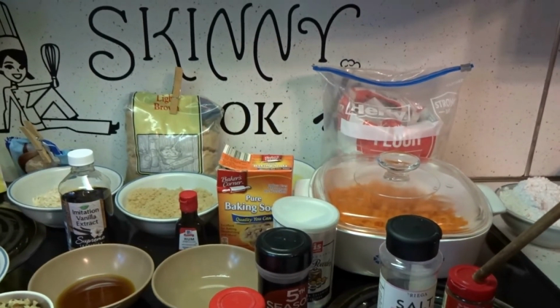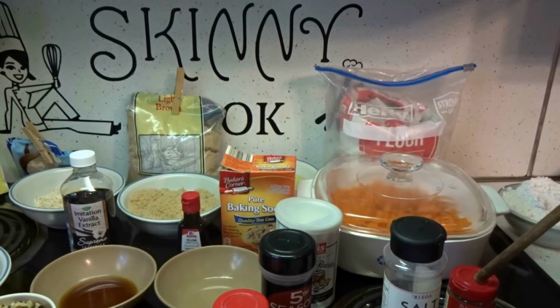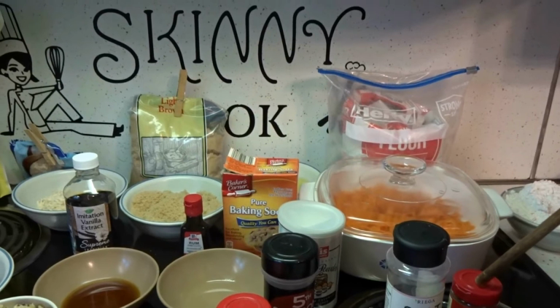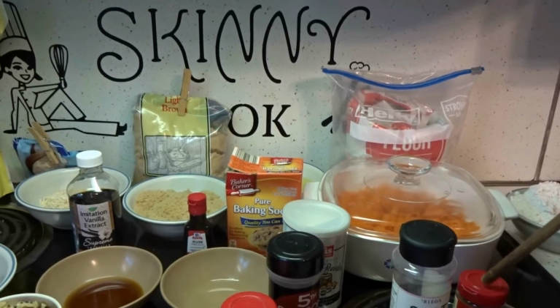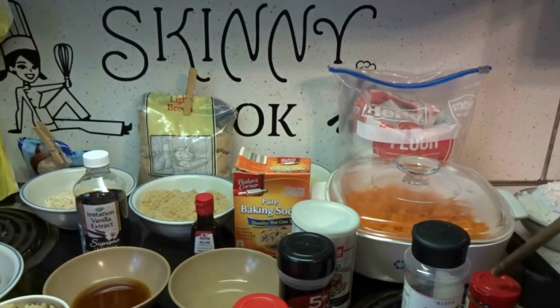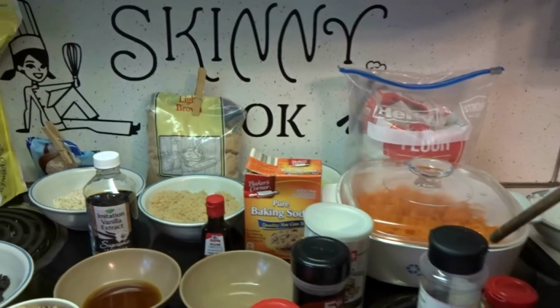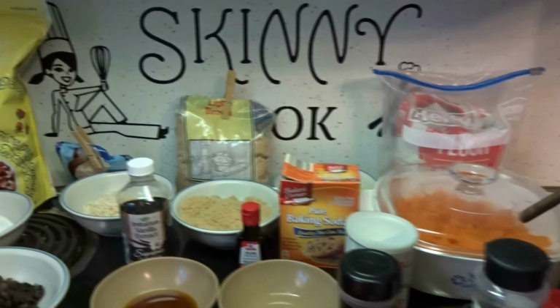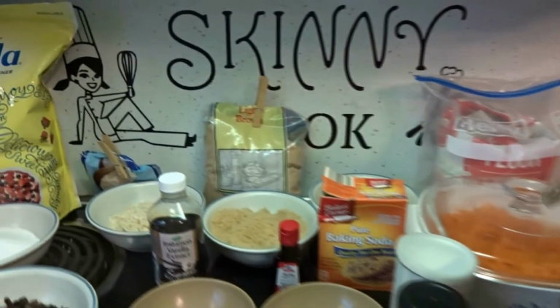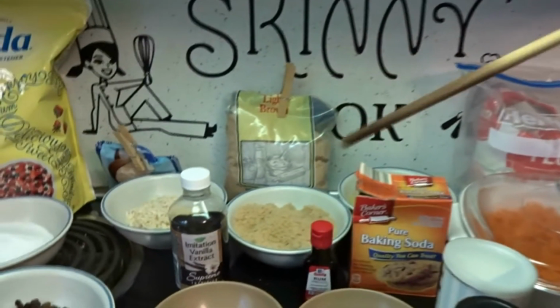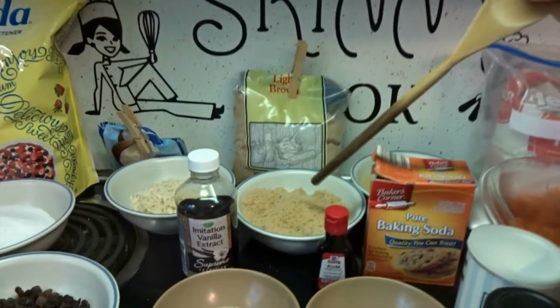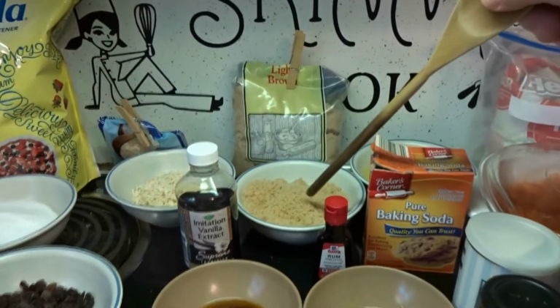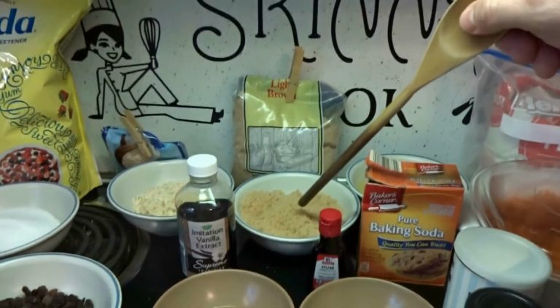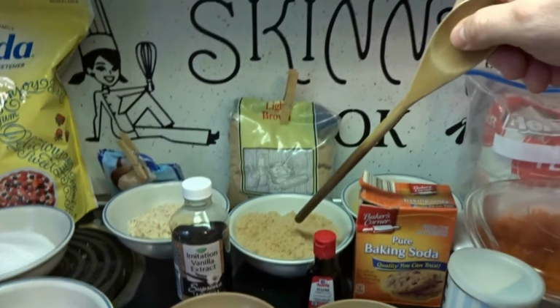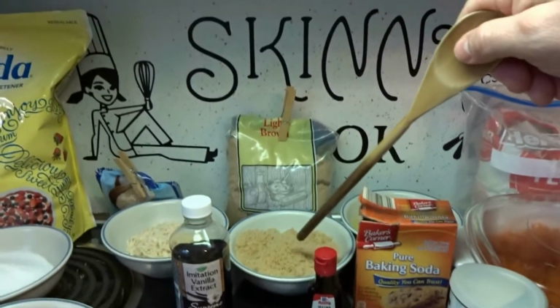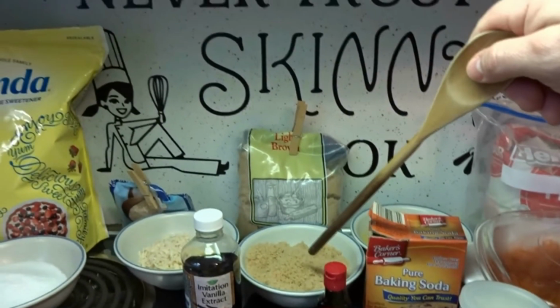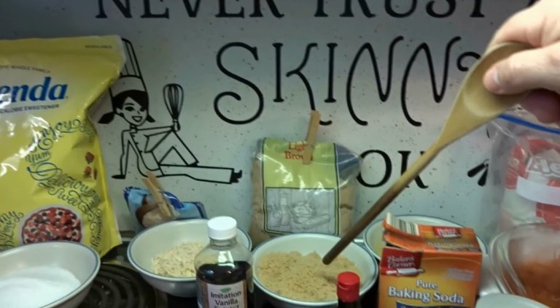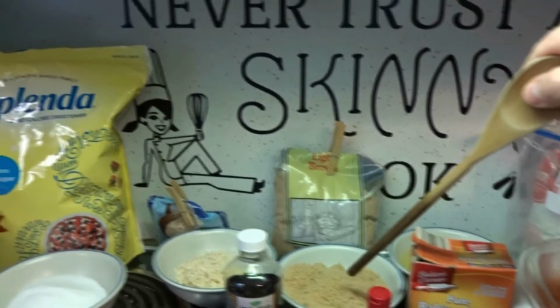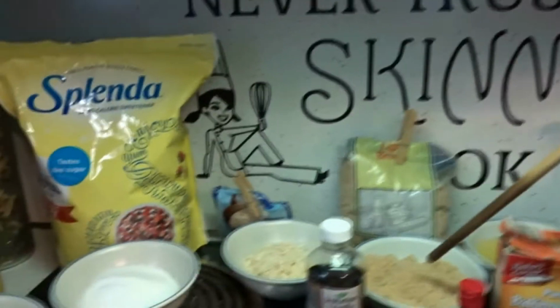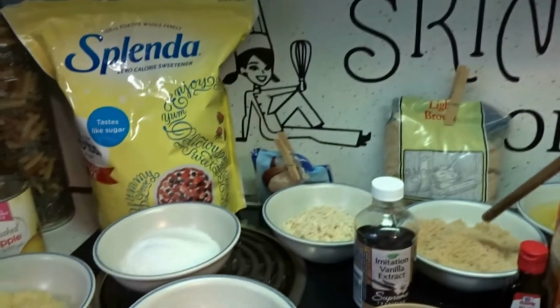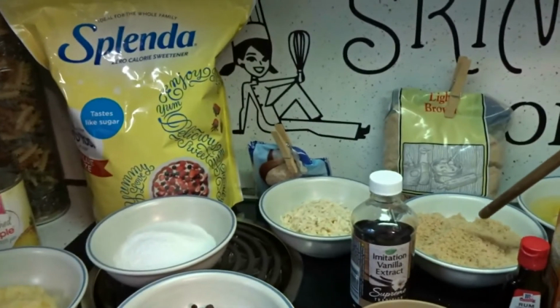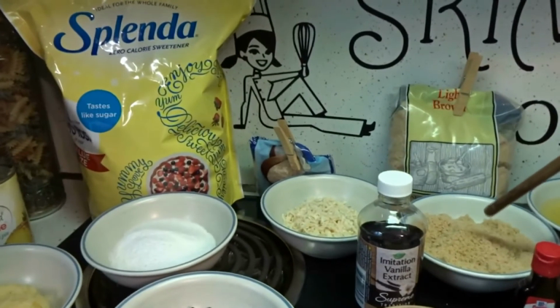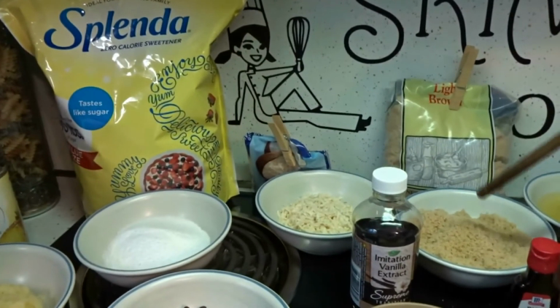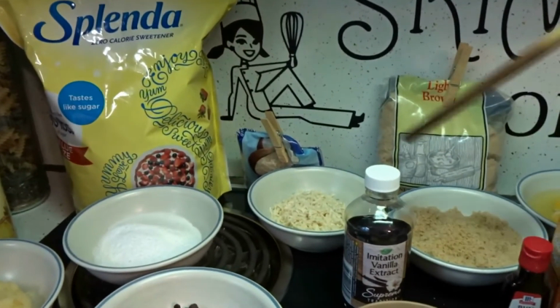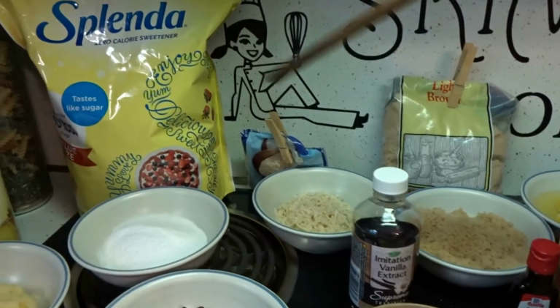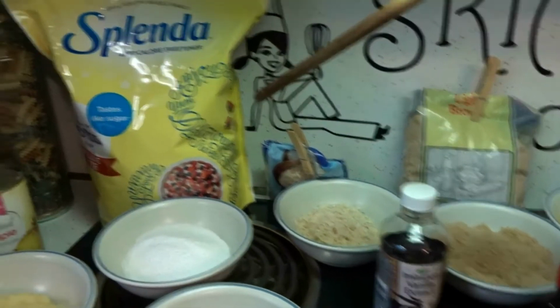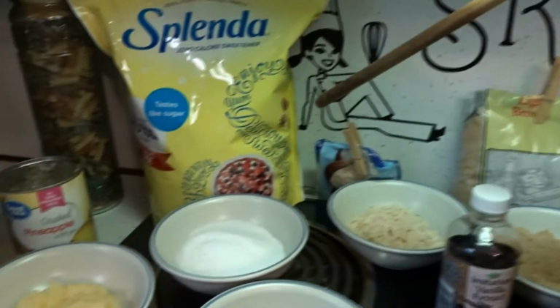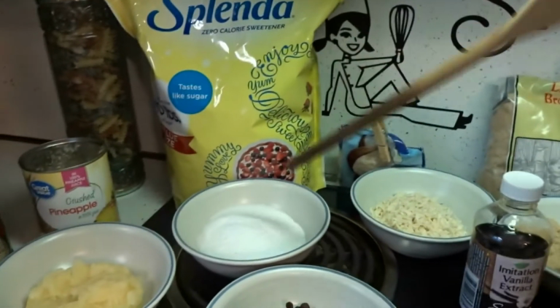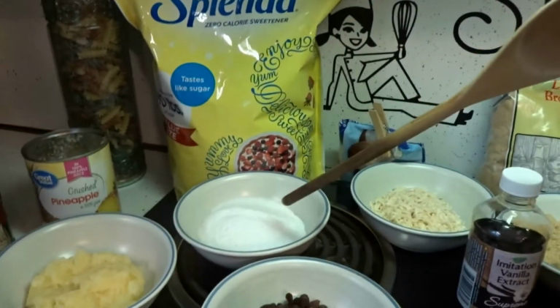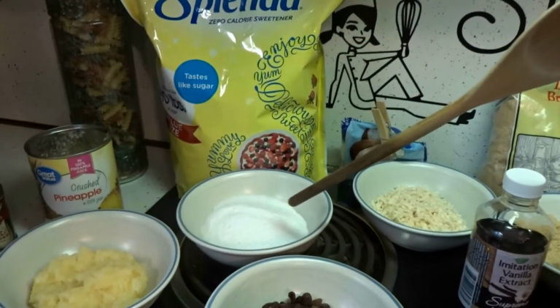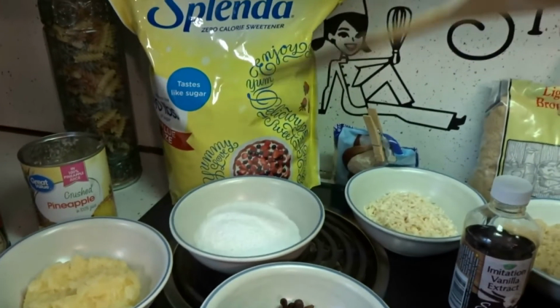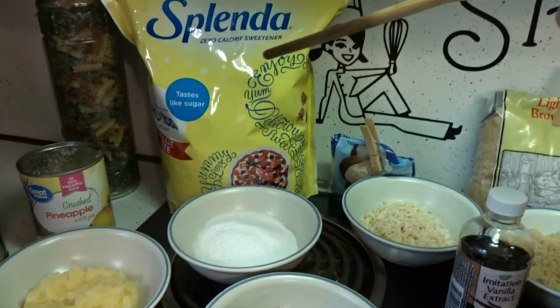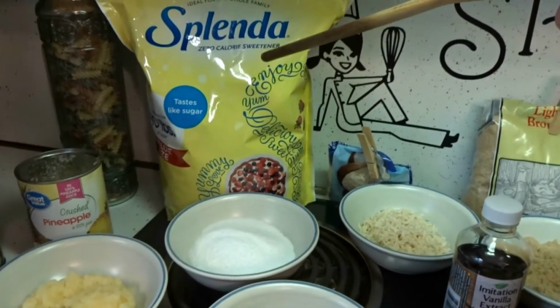1 cup of dark brown sugar or light brown sugar, whichever you have on hand, and 1½ cup of regular sugar. I'm using Splenda — you could use any kind you want.